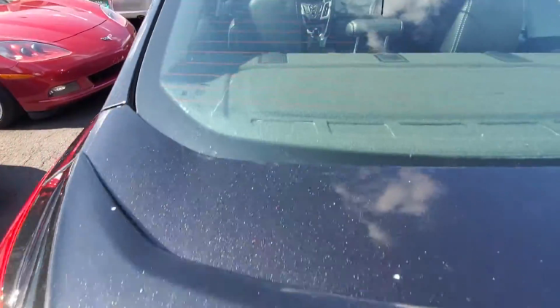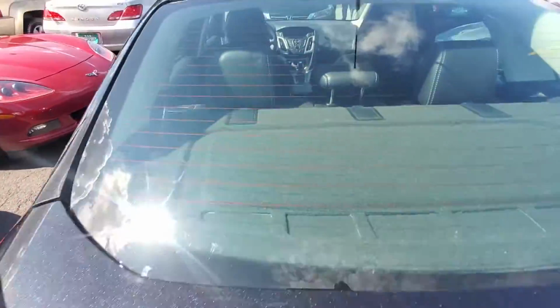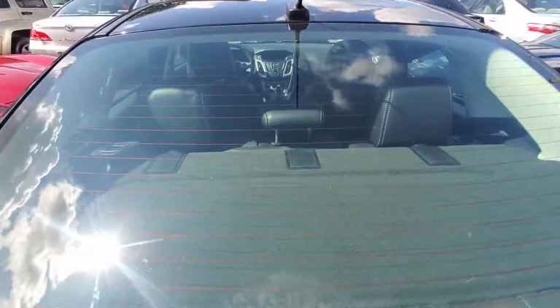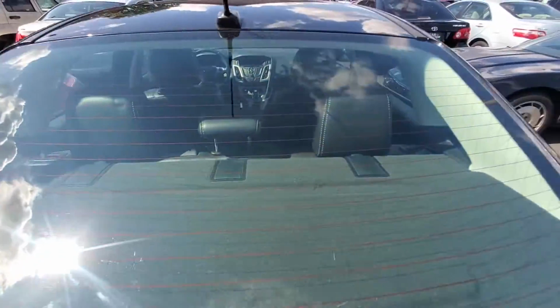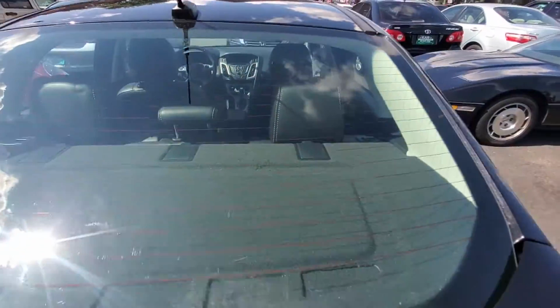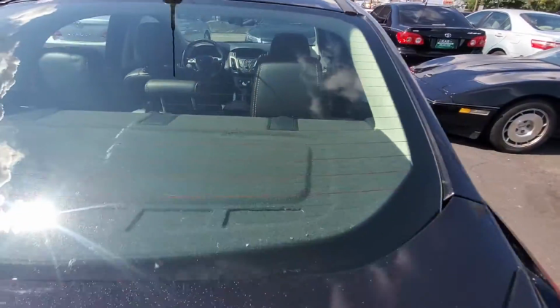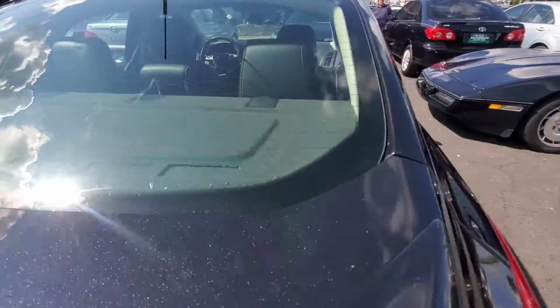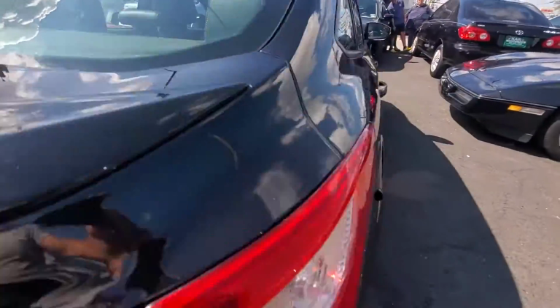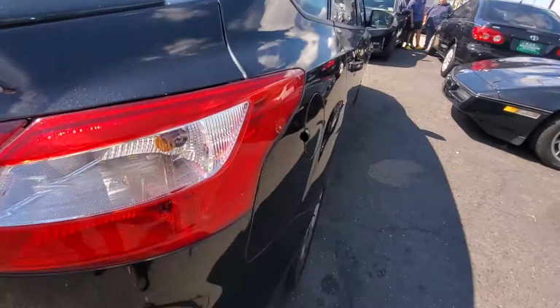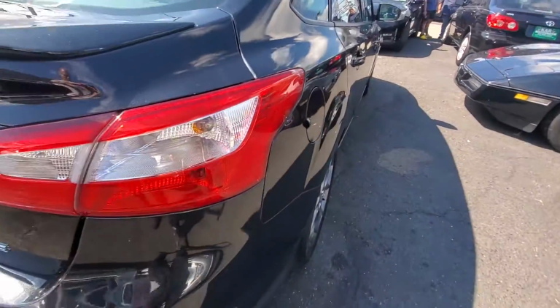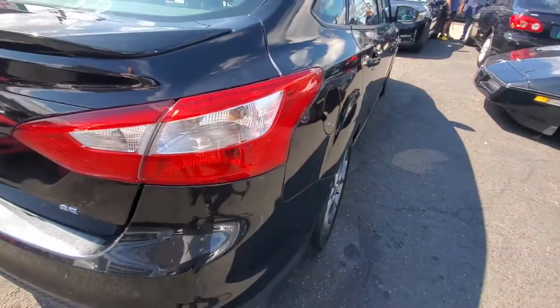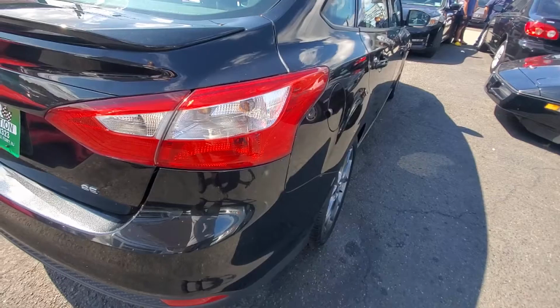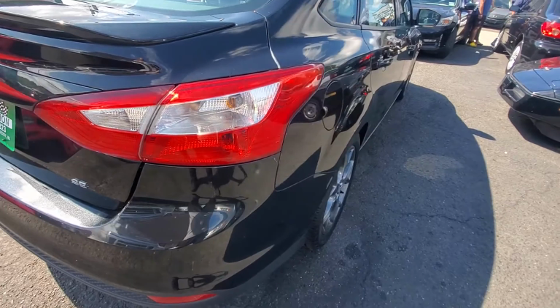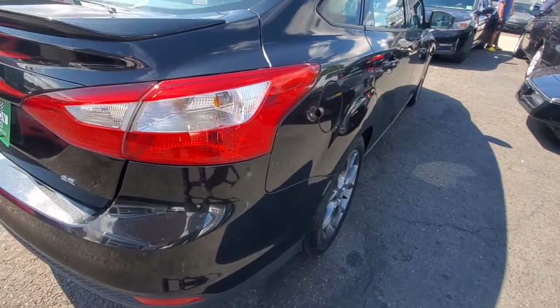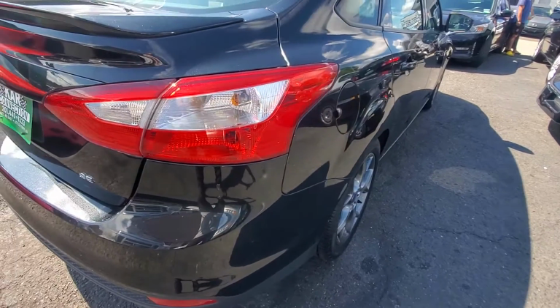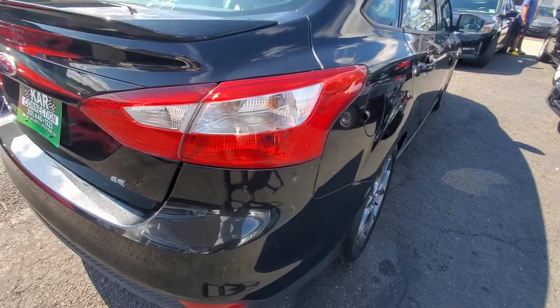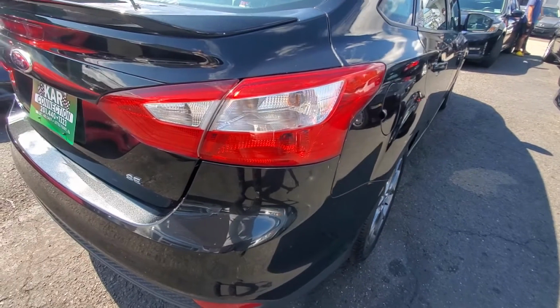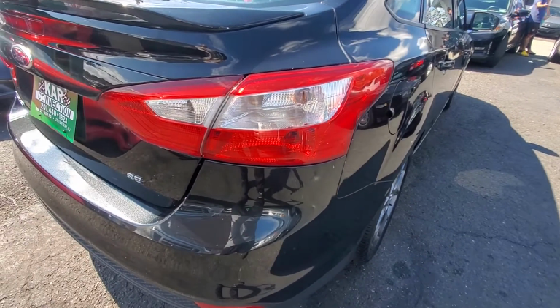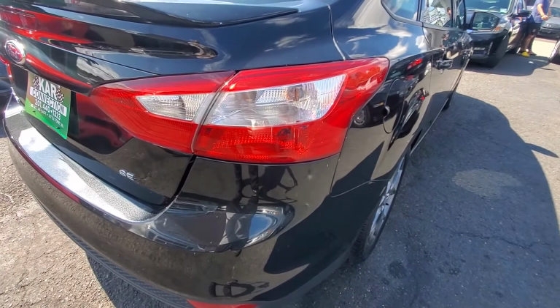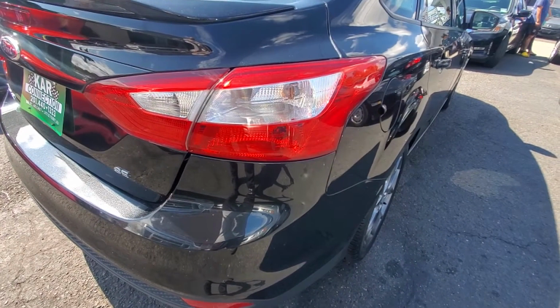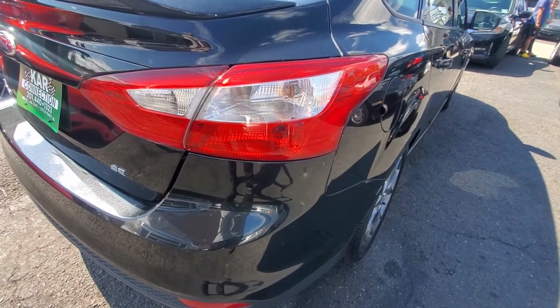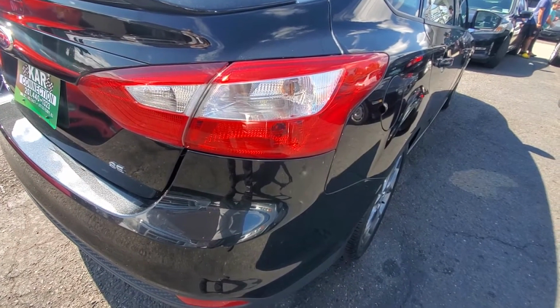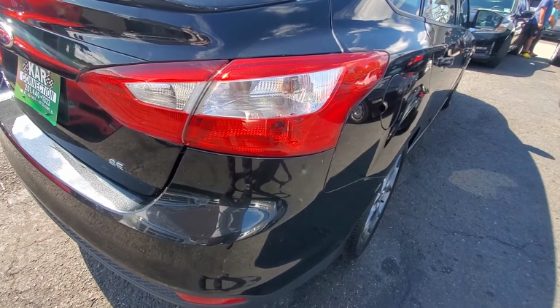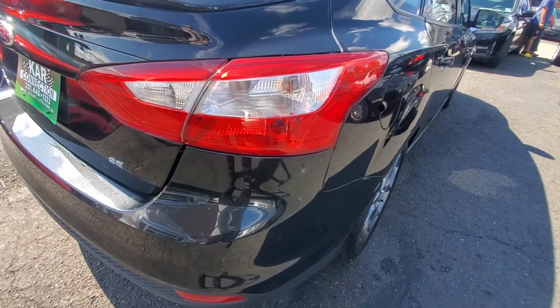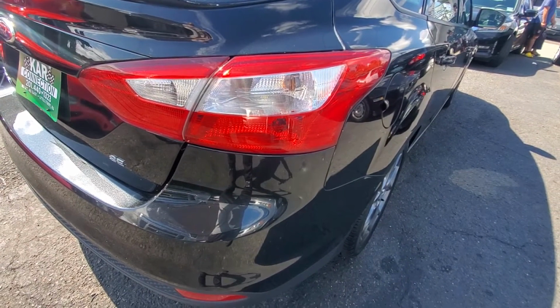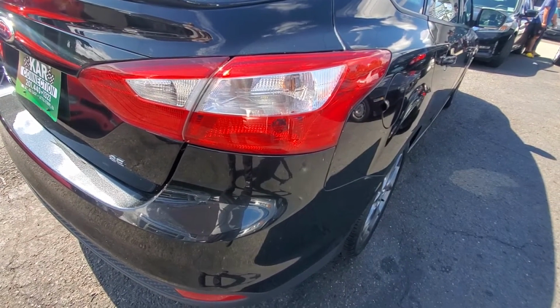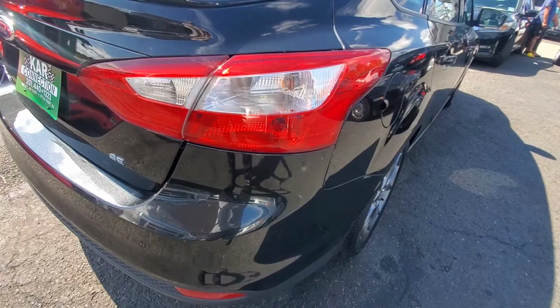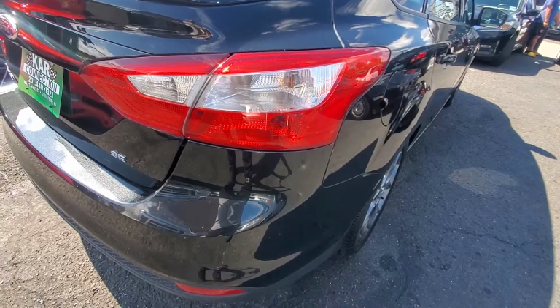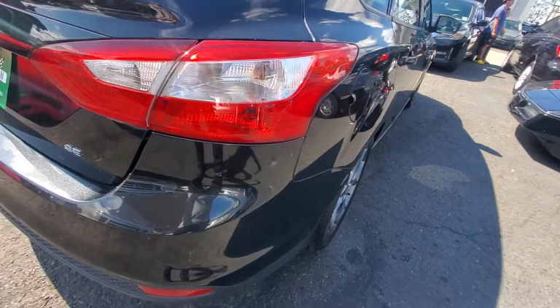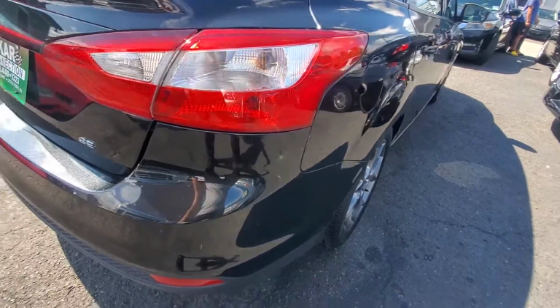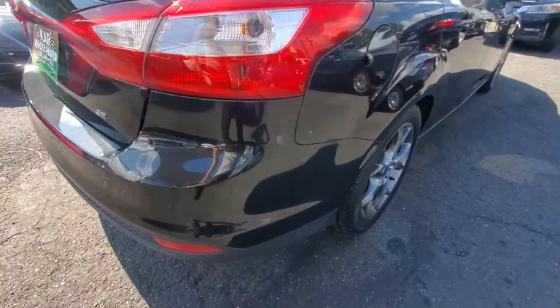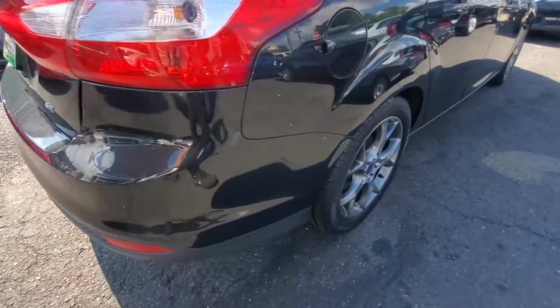The rear glass is in good shape, no cracks. Looking along the other side of the vehicle, you'll see it again — just like the other side, it's straight, it's not wavy. There are no dings, no dents. Very nice car.